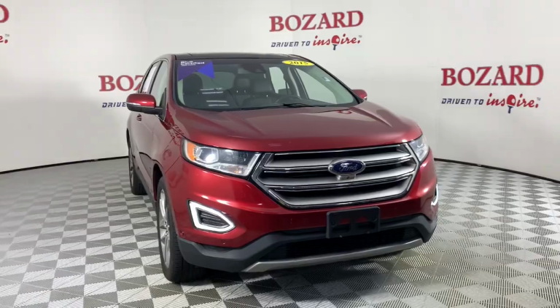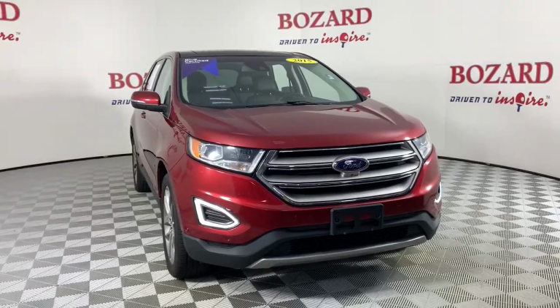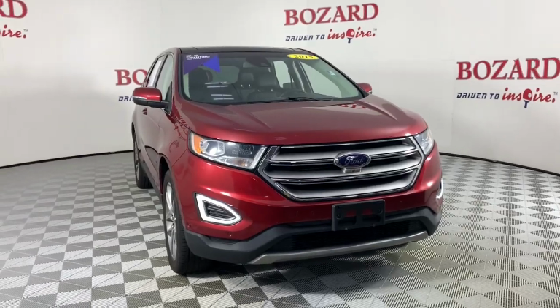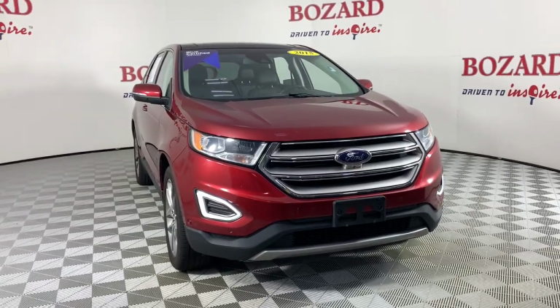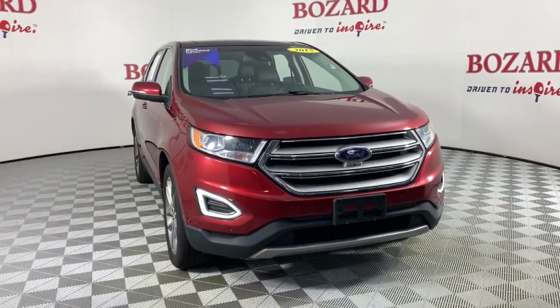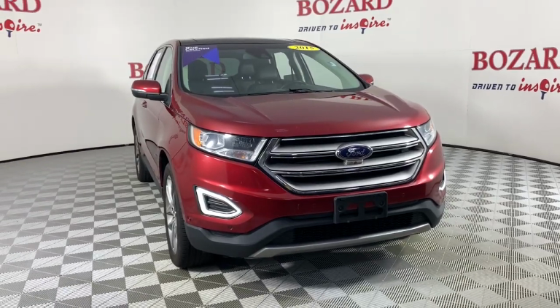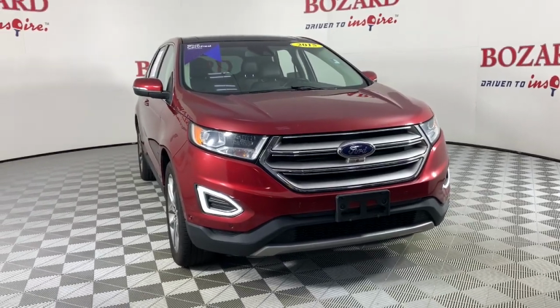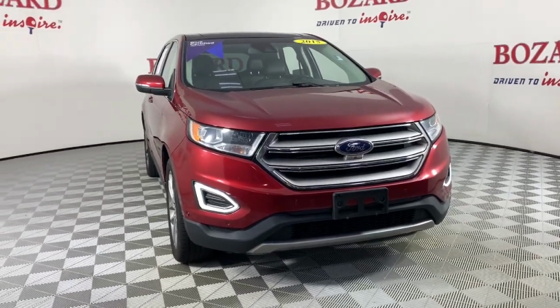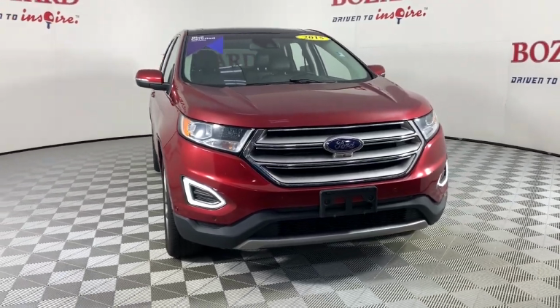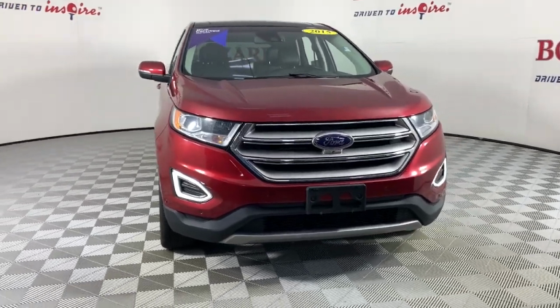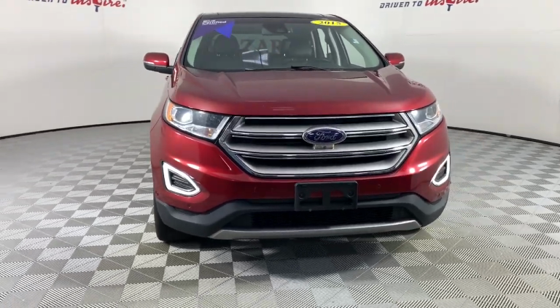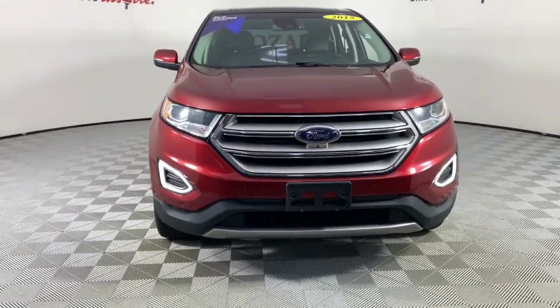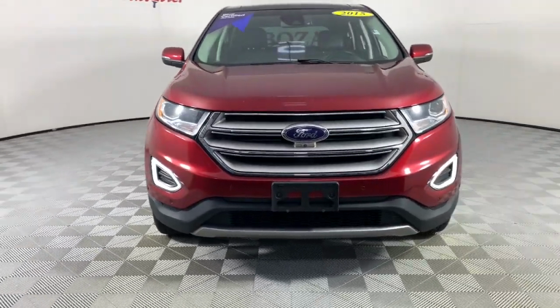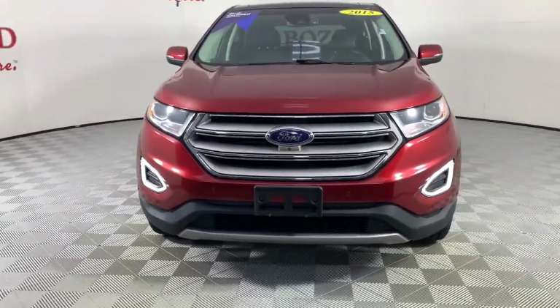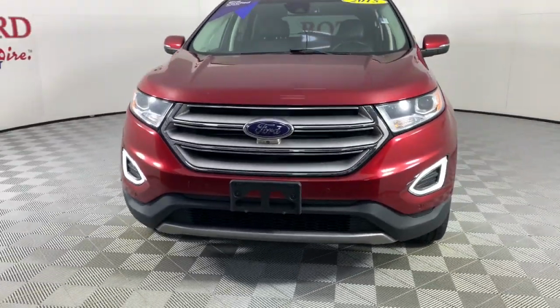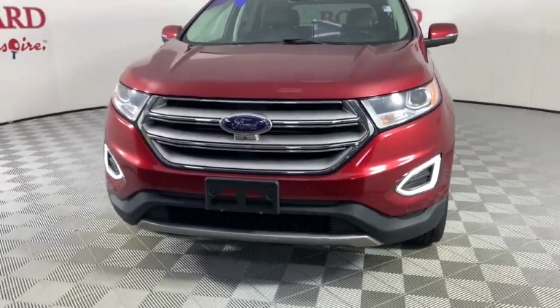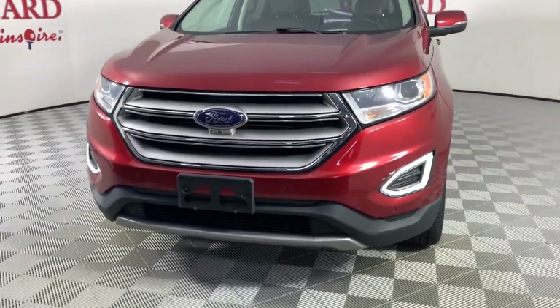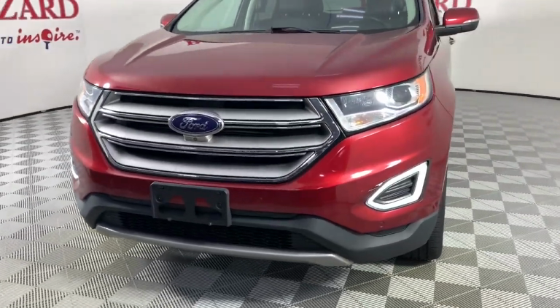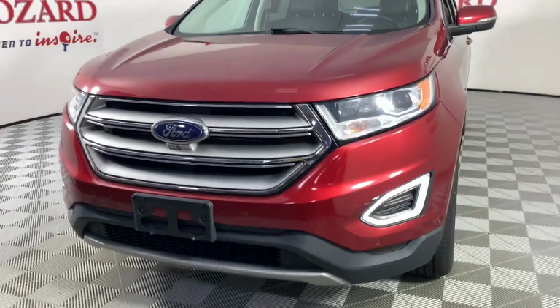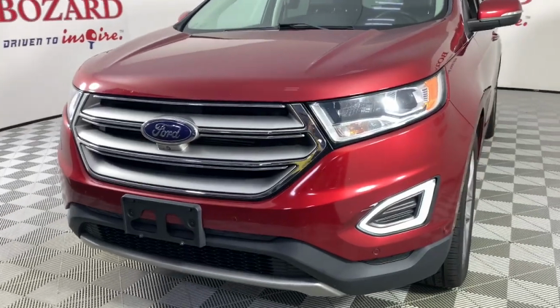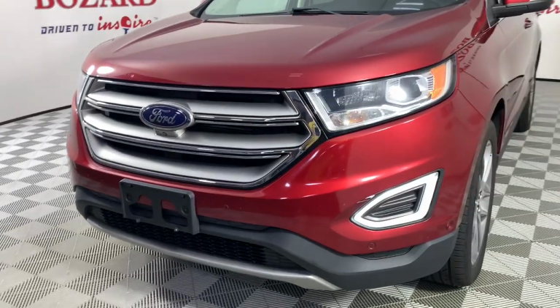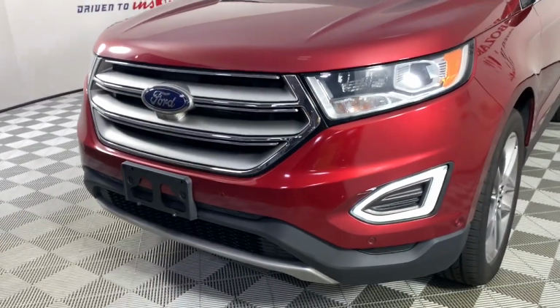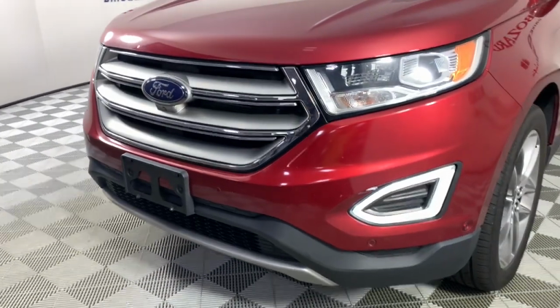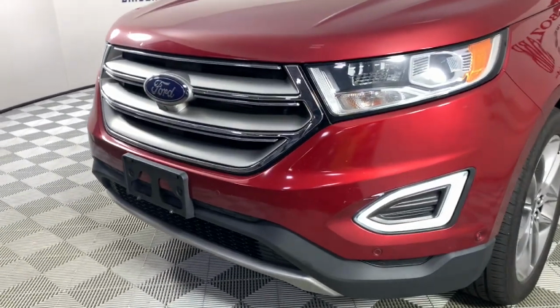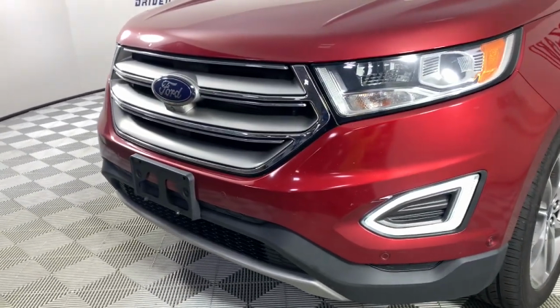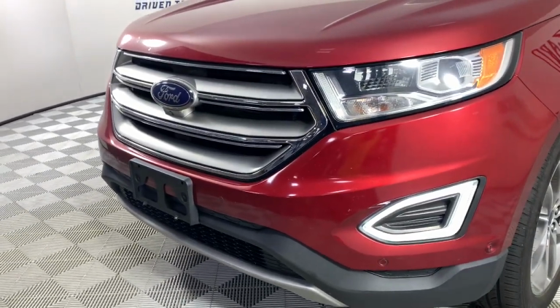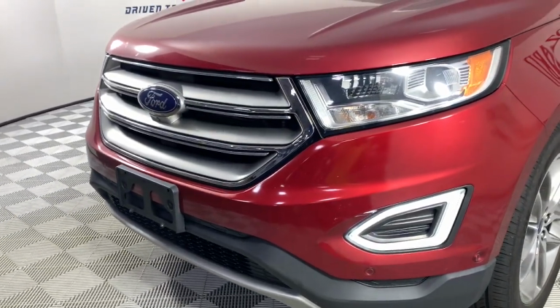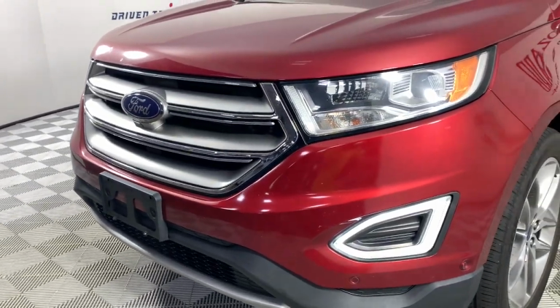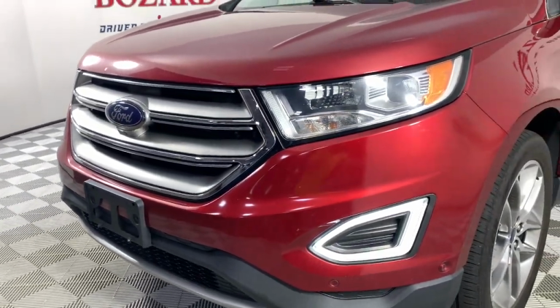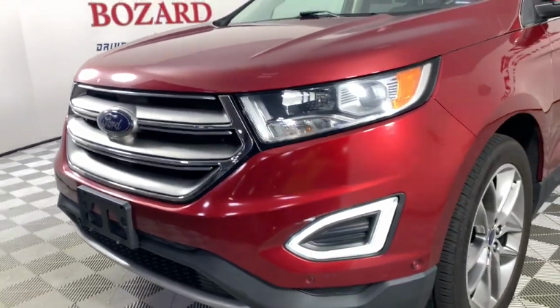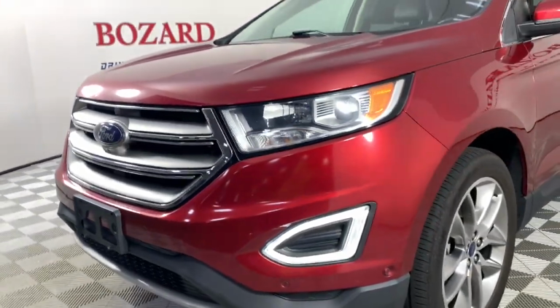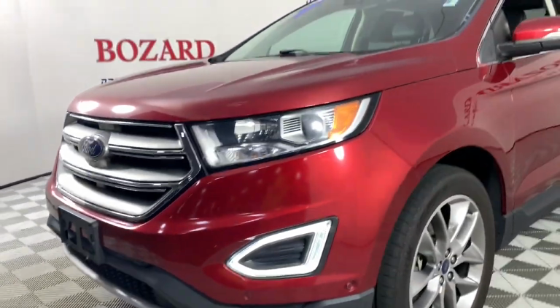Can you see yourself in the 2015 Ford Edge? This vehicle is an outstanding buy with fewer than 80,000 miles on the odometer.